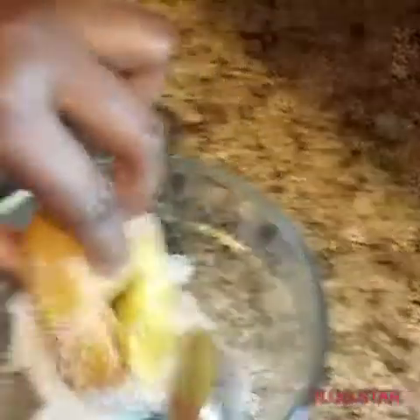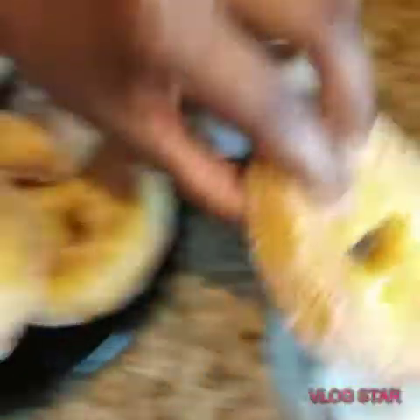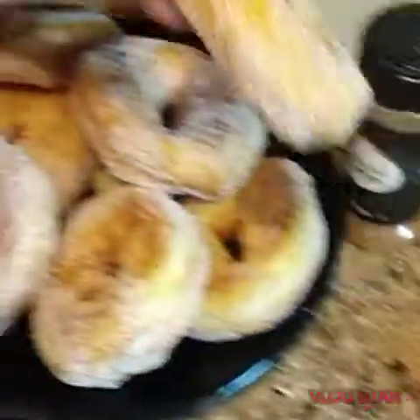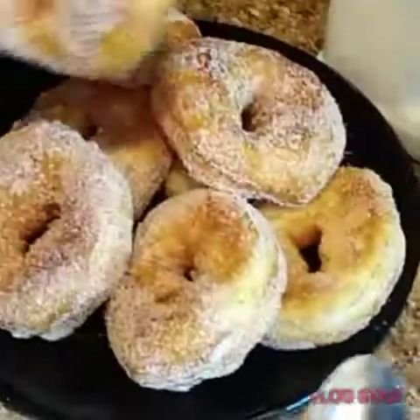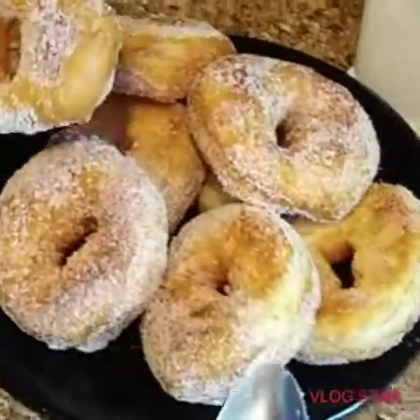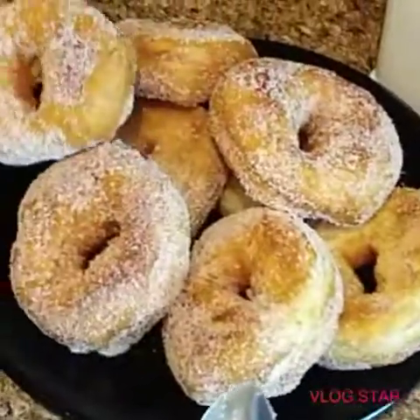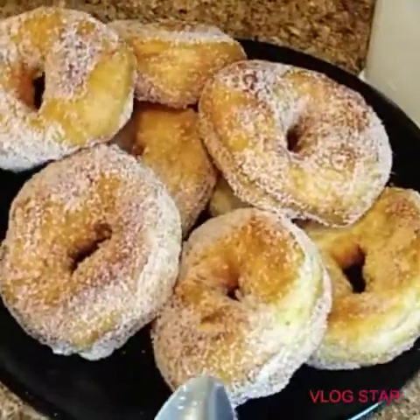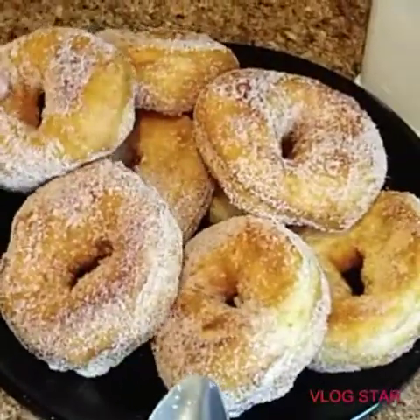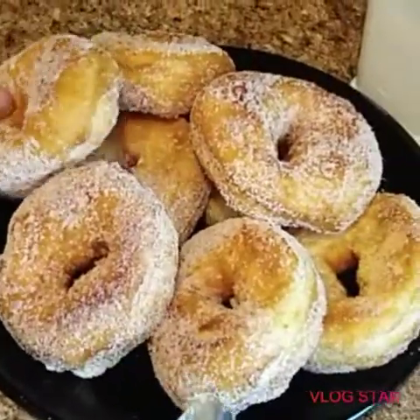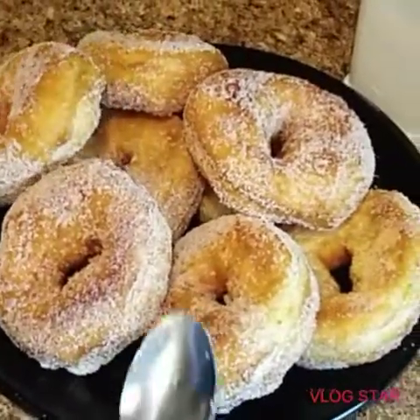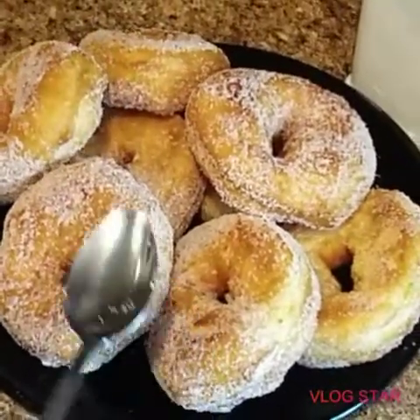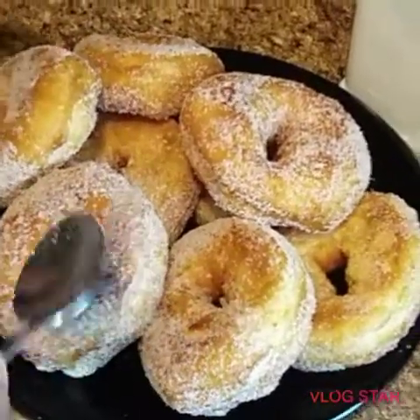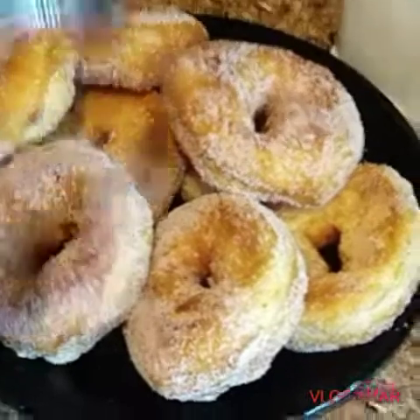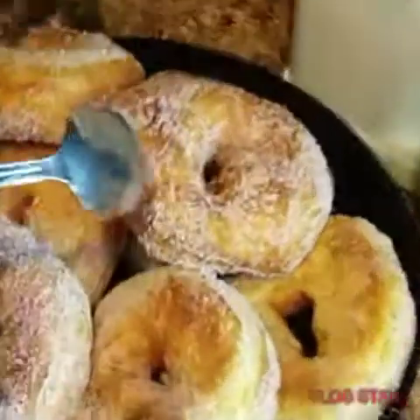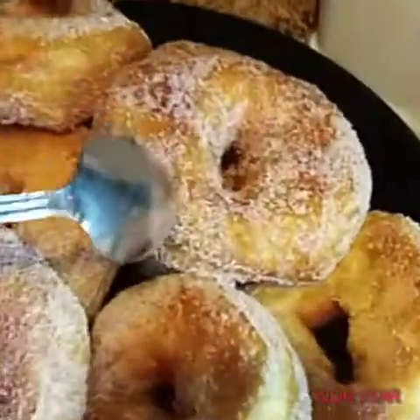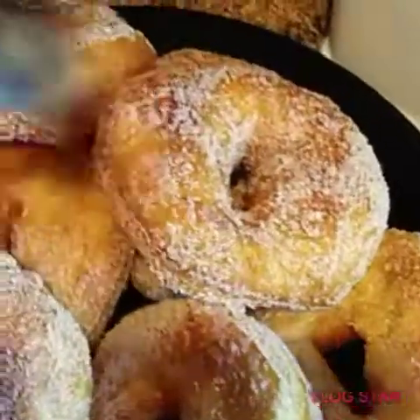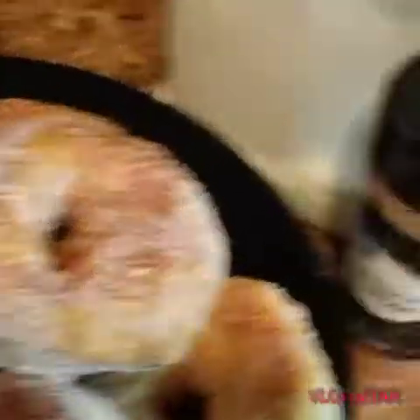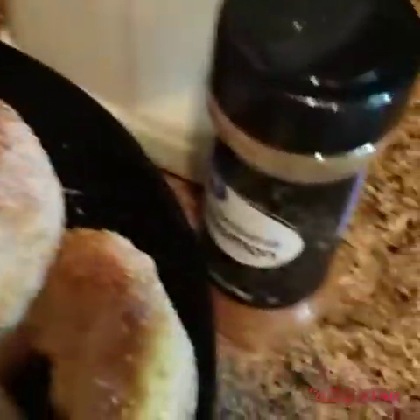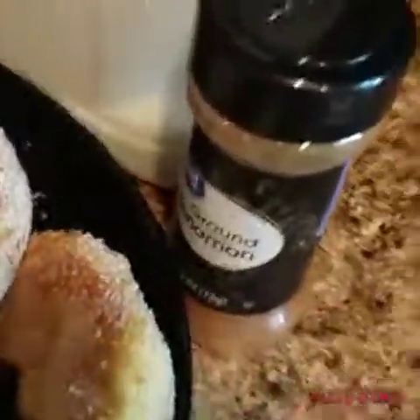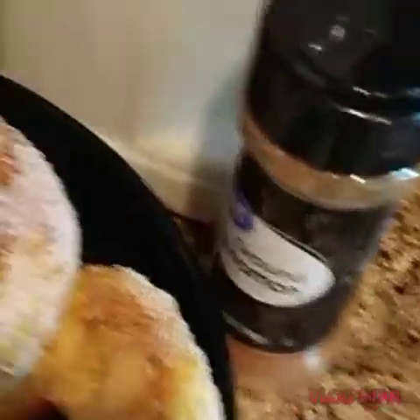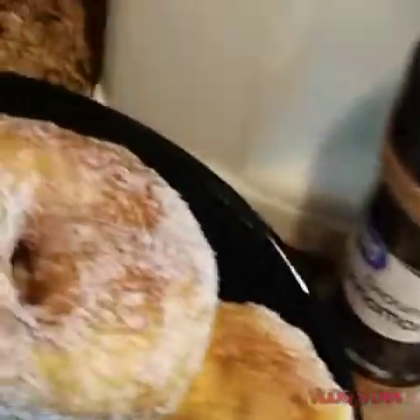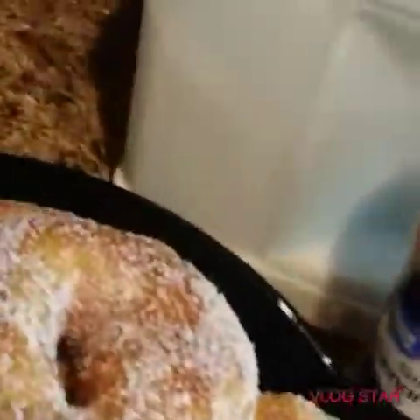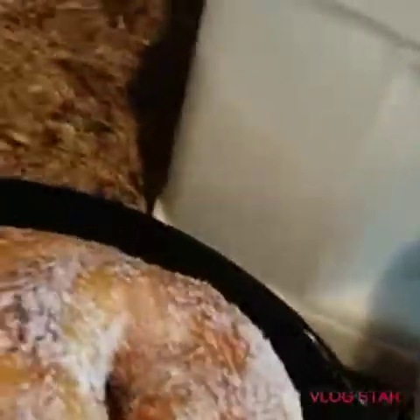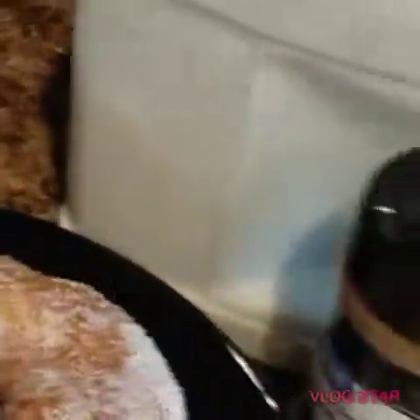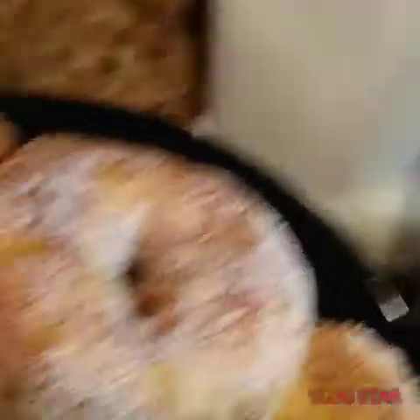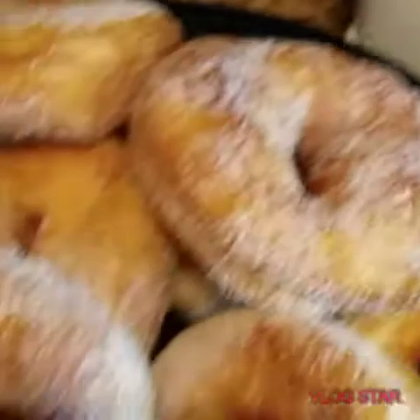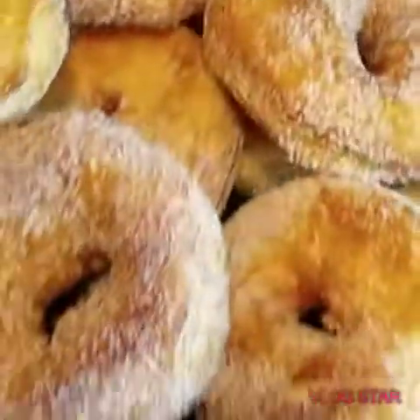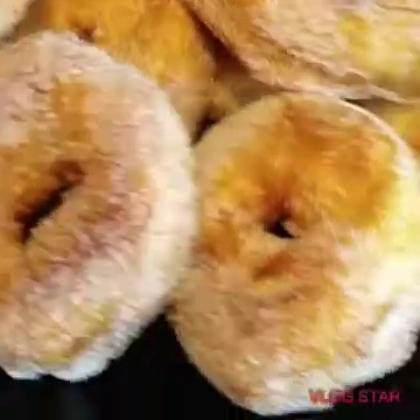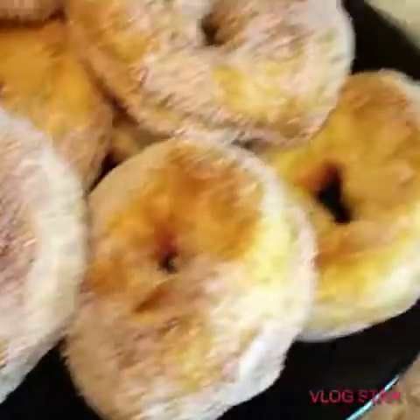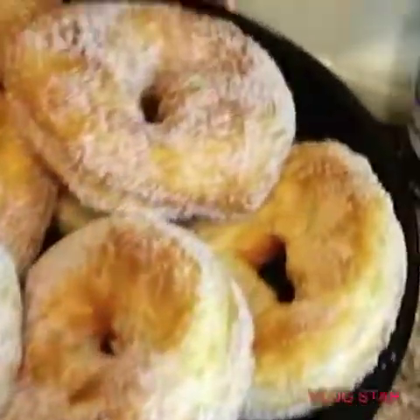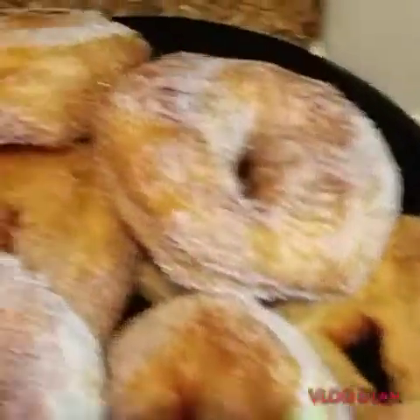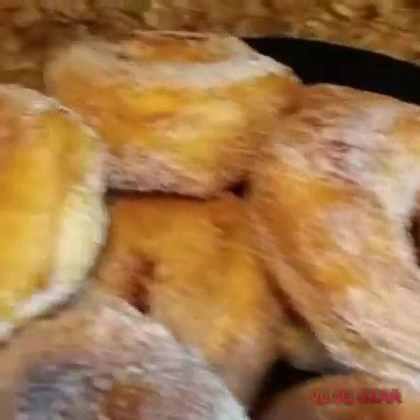So here we are — we have about eight donuts, sugared with white sugar and a little bit of cinnamon. There you have it. Really quick, really simple. I think it took me about 20 minutes.